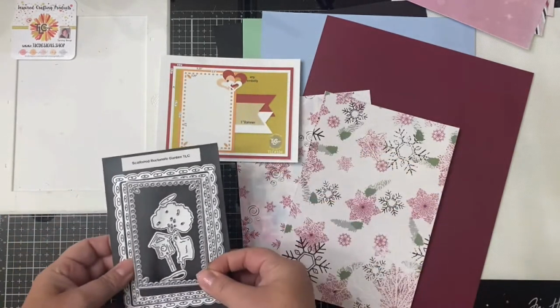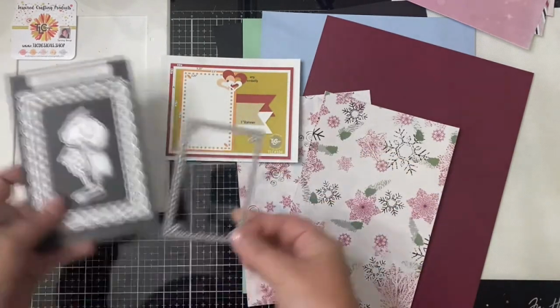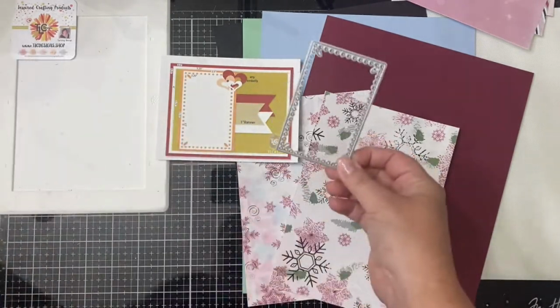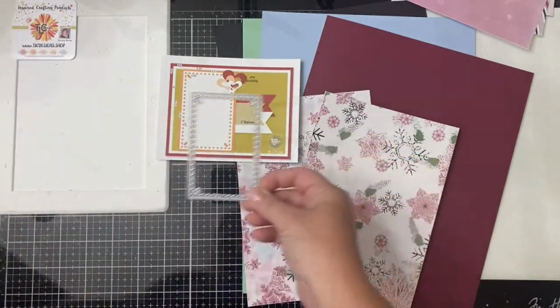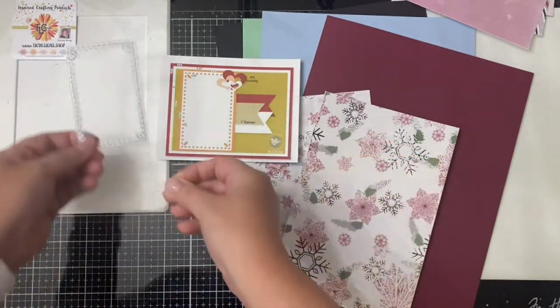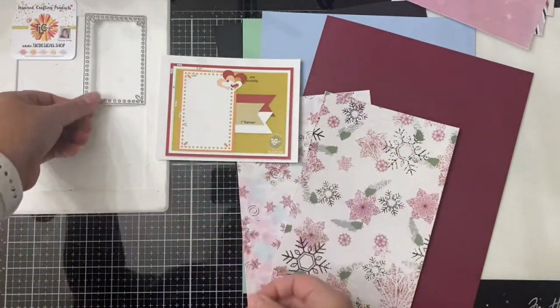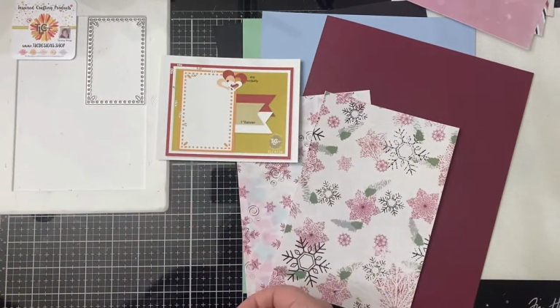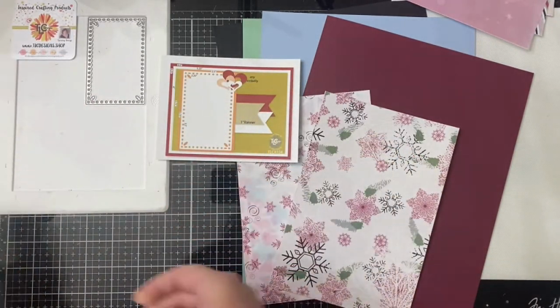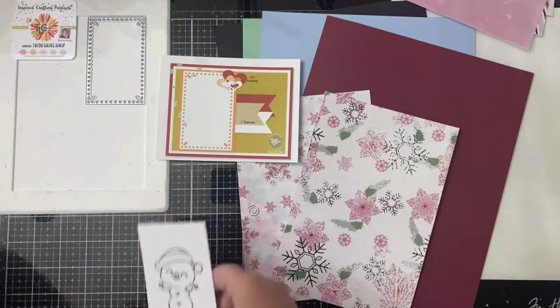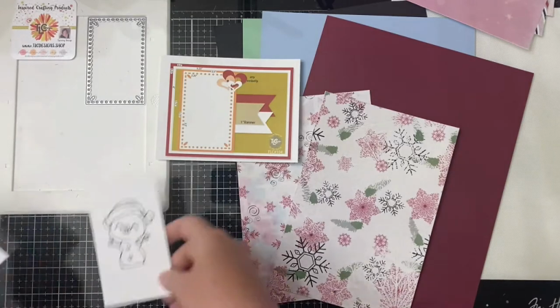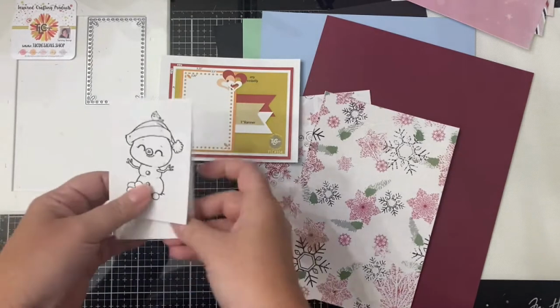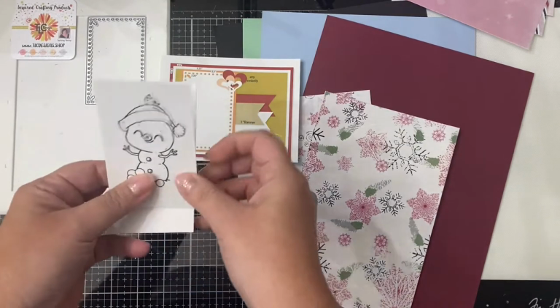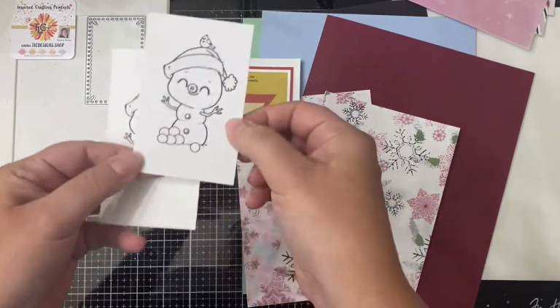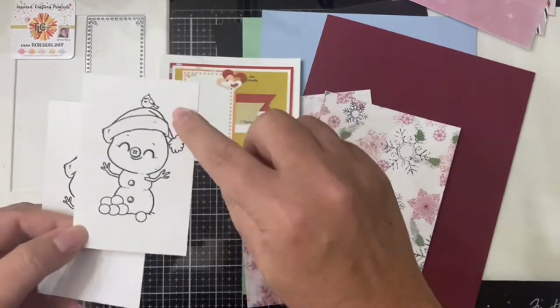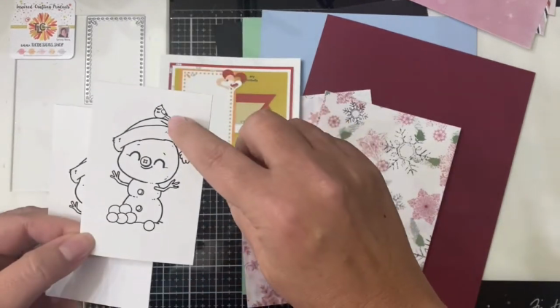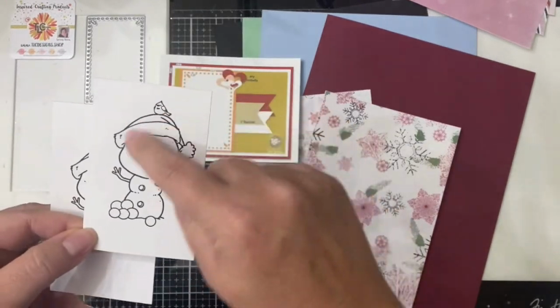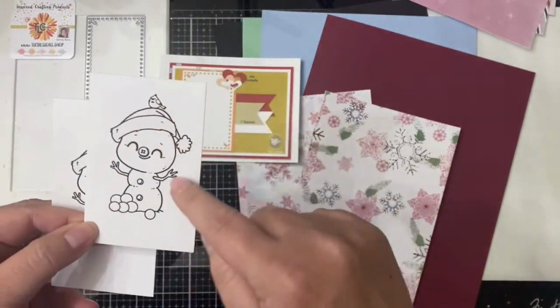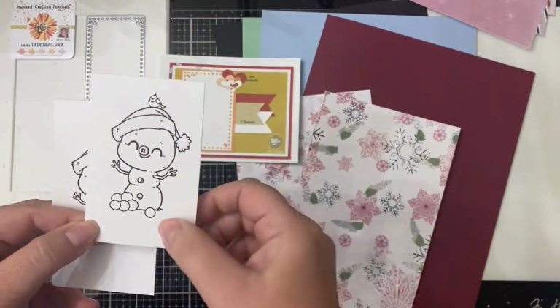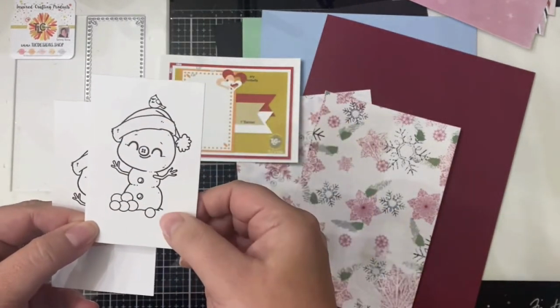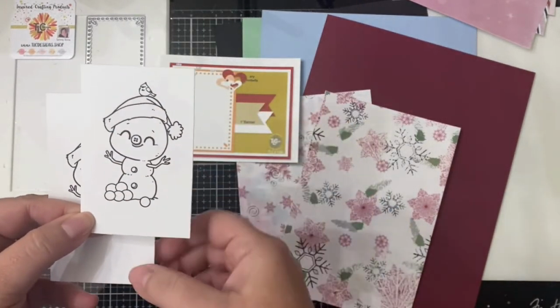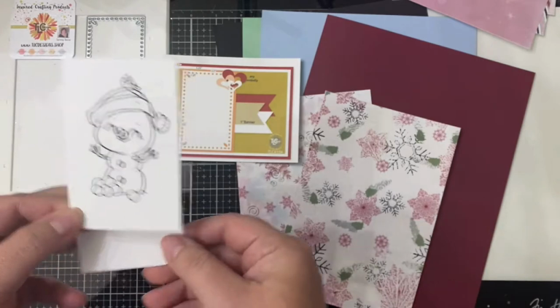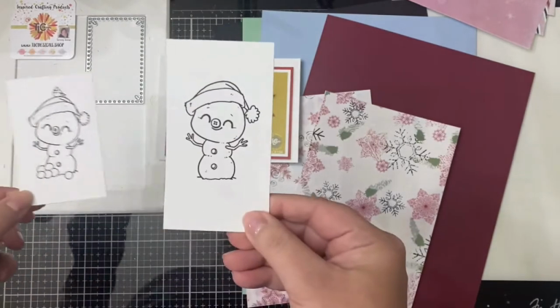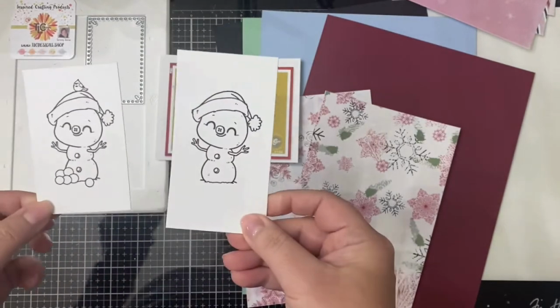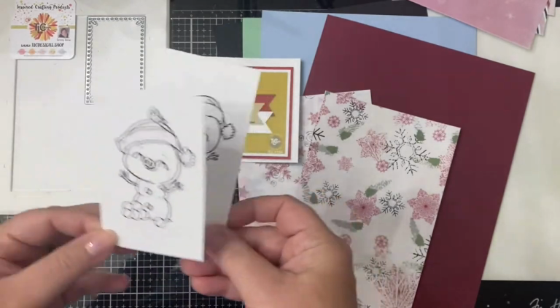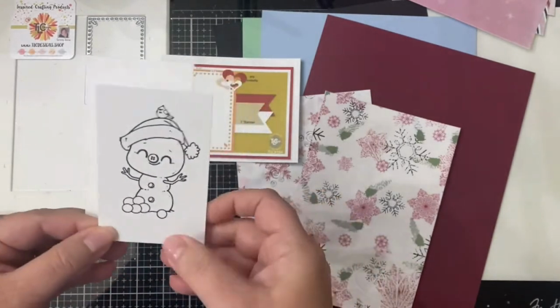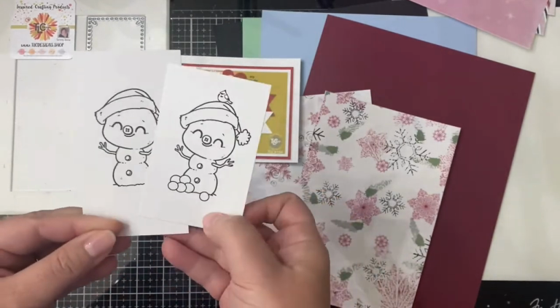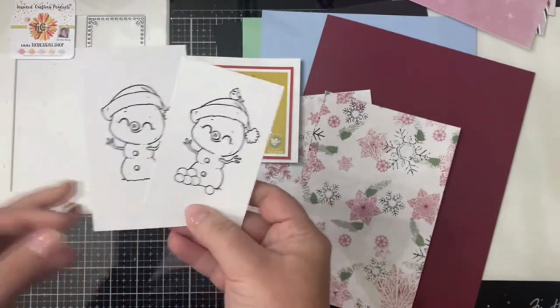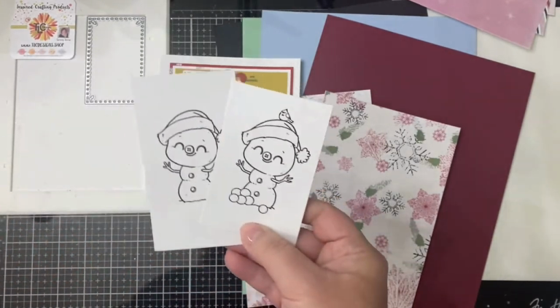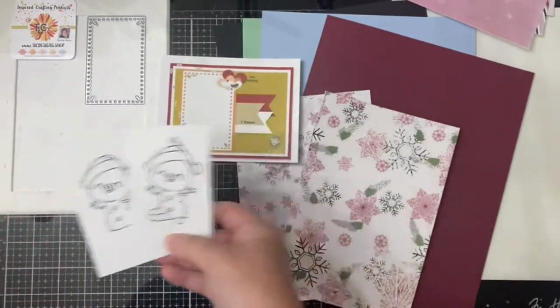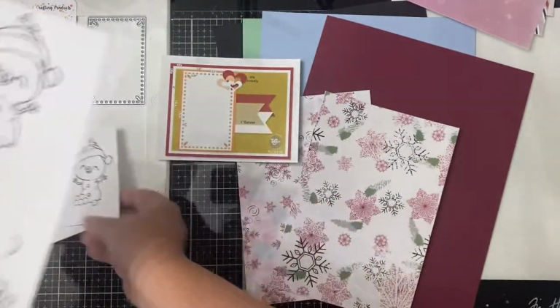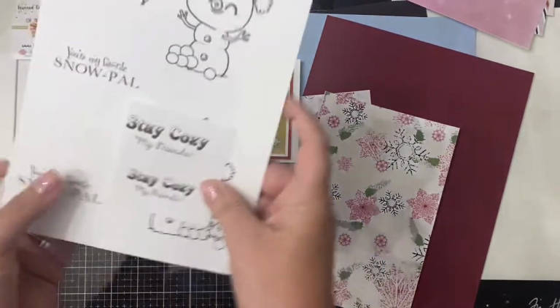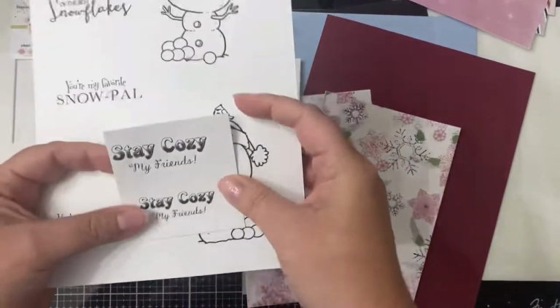One has the little bird sitting on top of the hat with the snowballs at the bottom, and the other one just has the snowman with the hat. I'll be using the sentiment that says stay cozy my friends, and this other sentiment that says you're made of the best snowflakes for the other card.